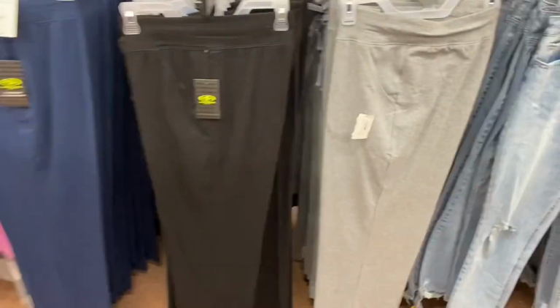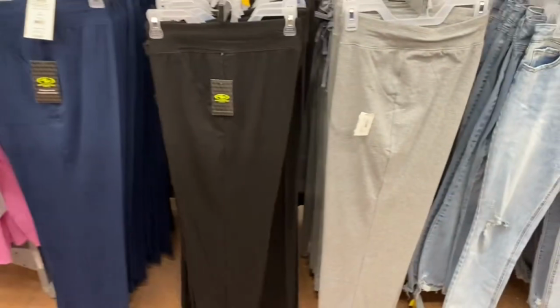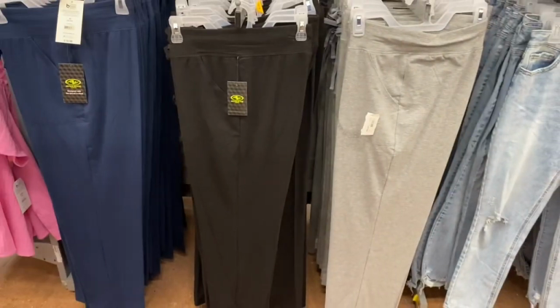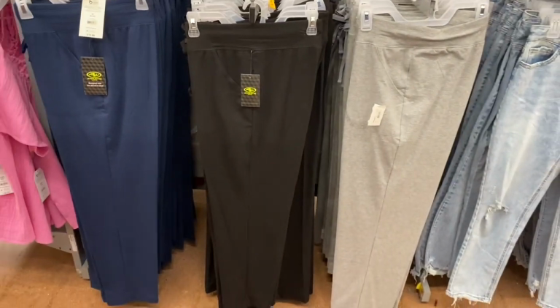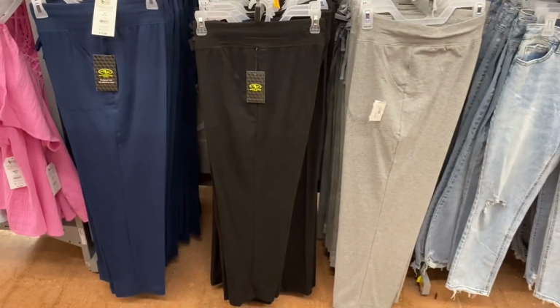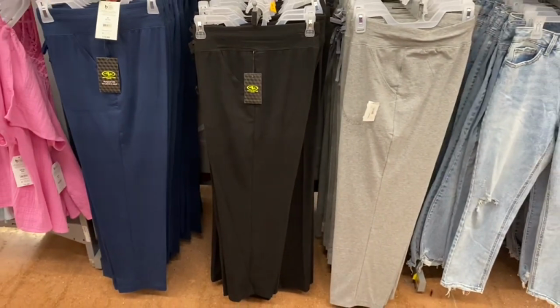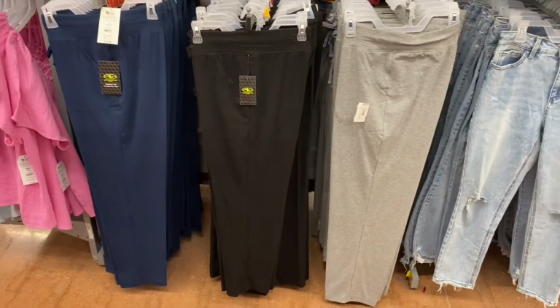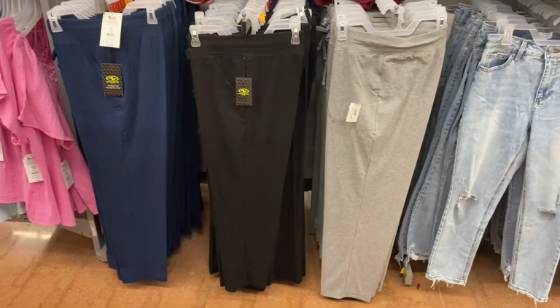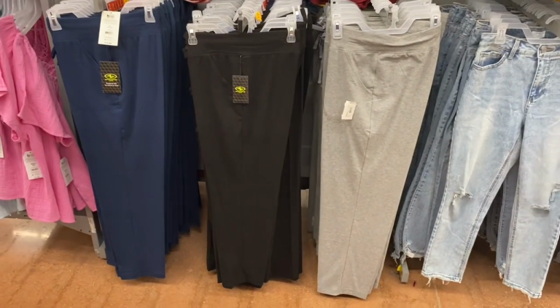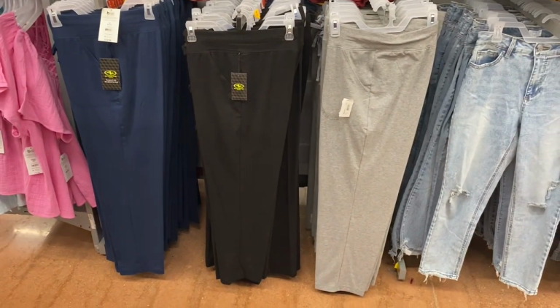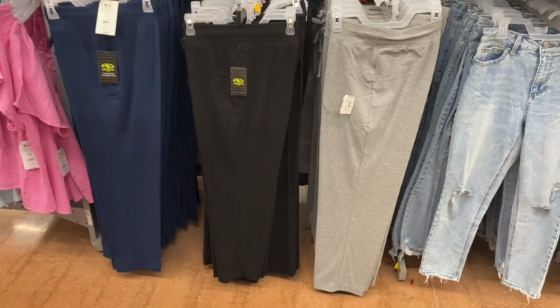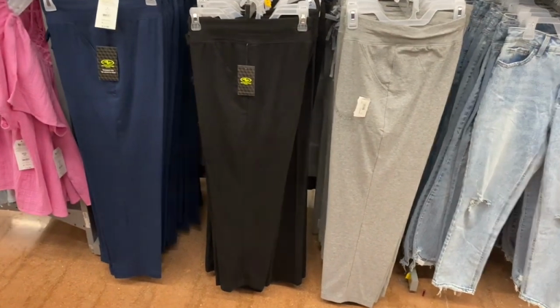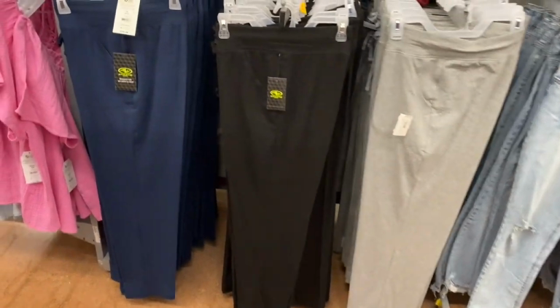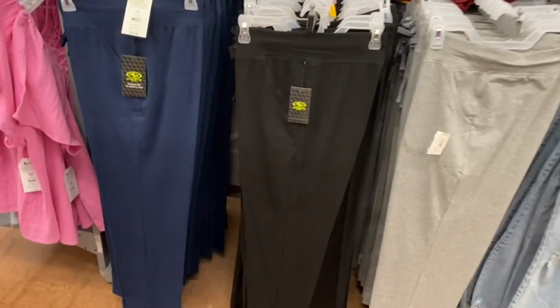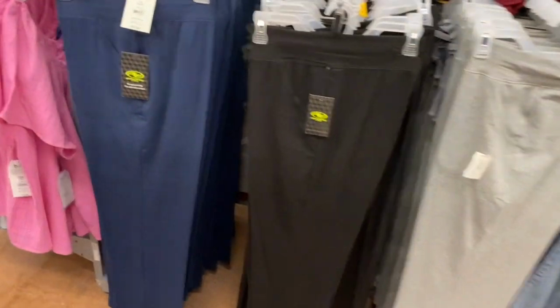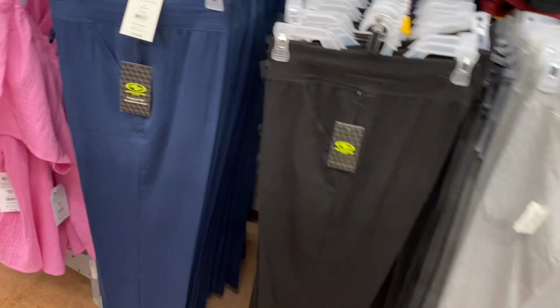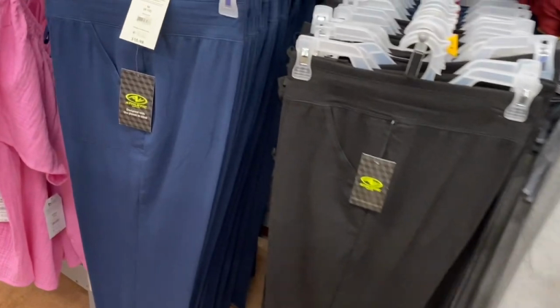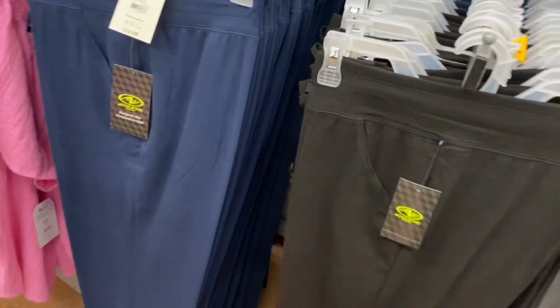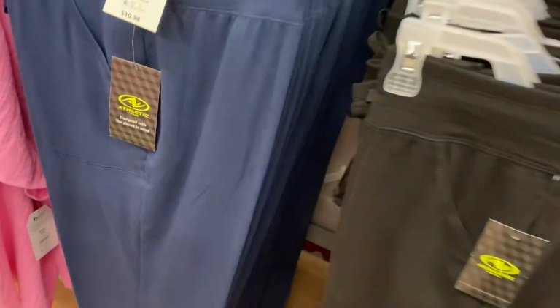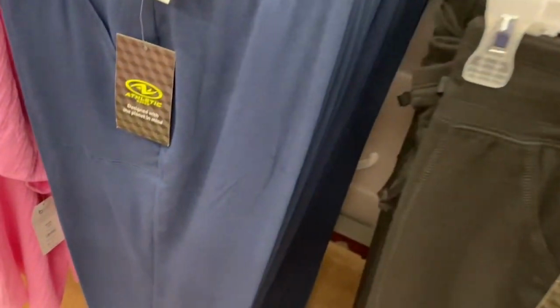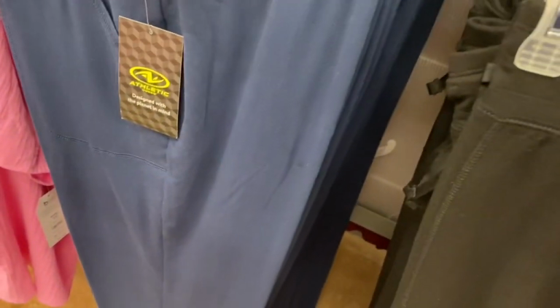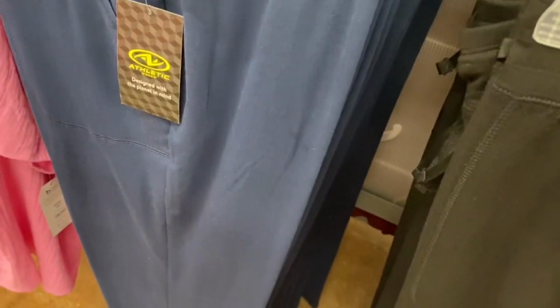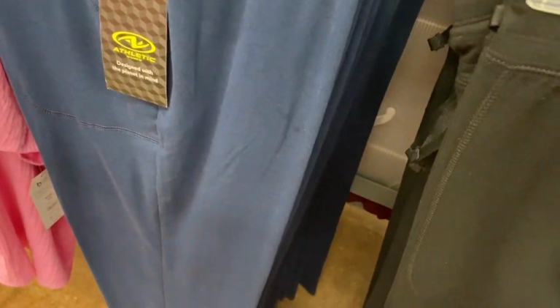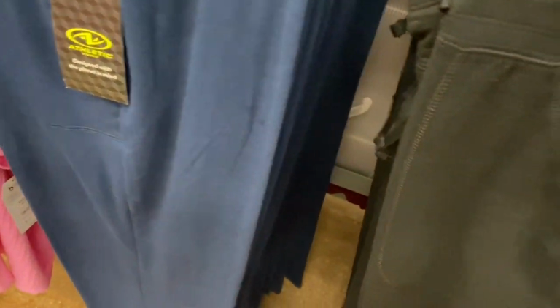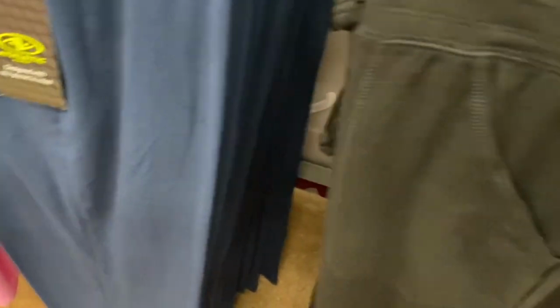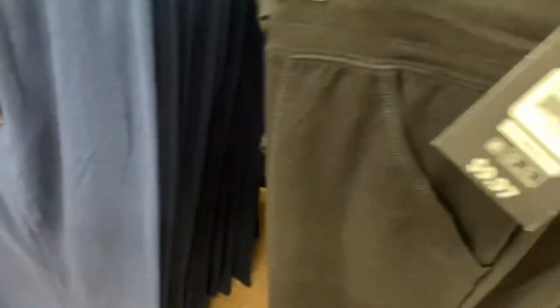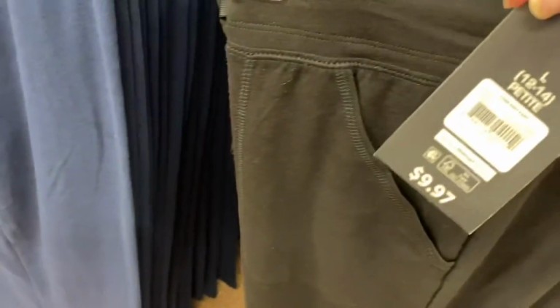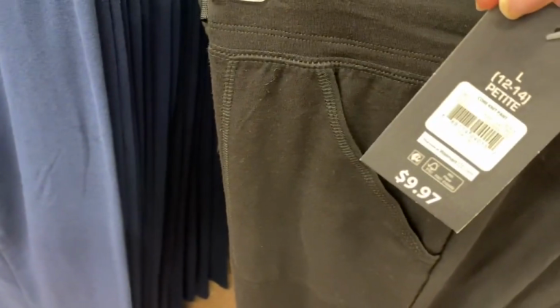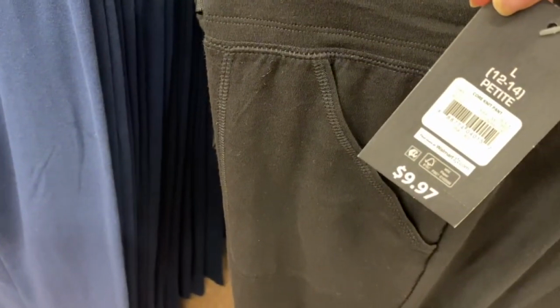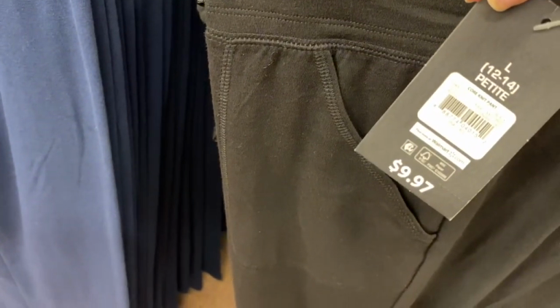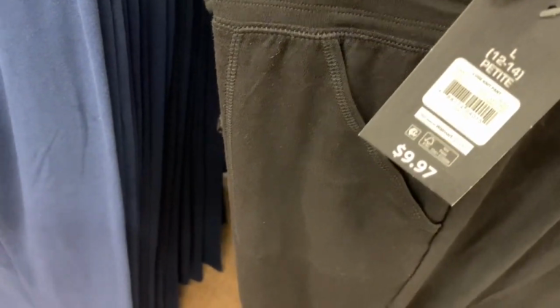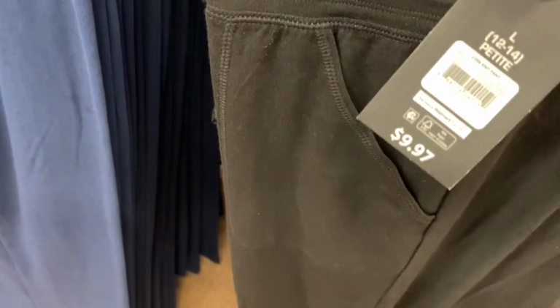They have the Athletic Works pants and you can get them in gray, blue, or black. They're going for $9.97.